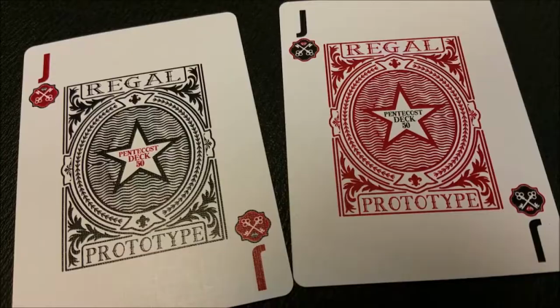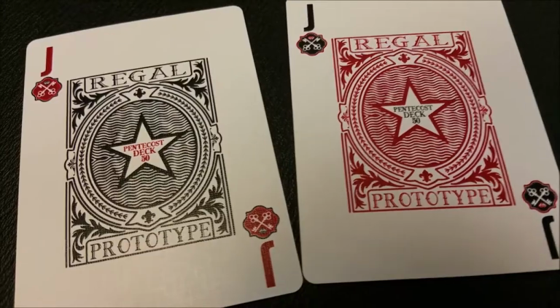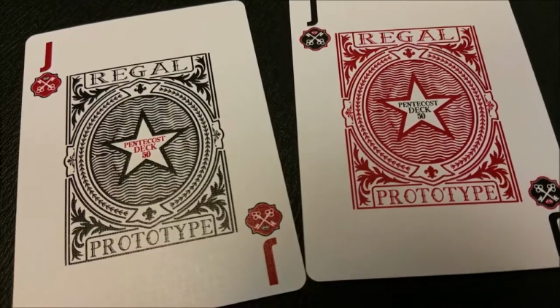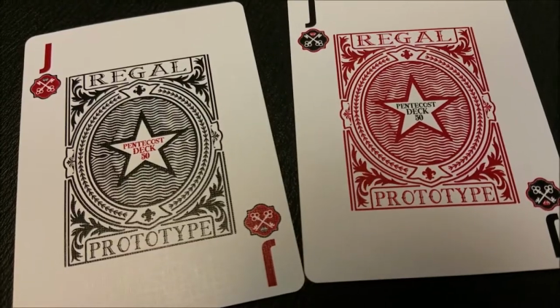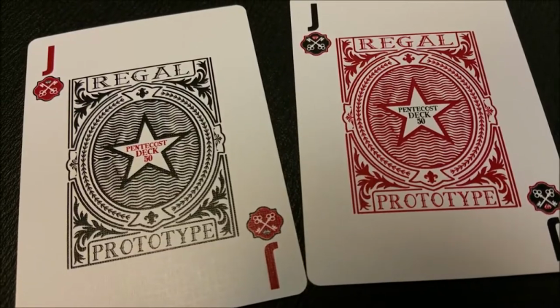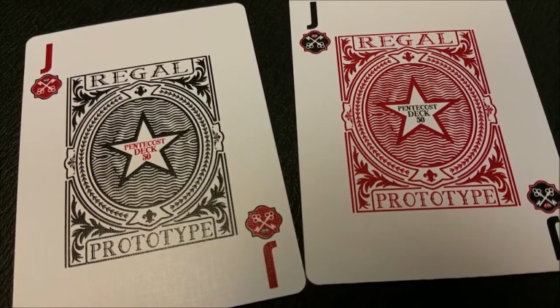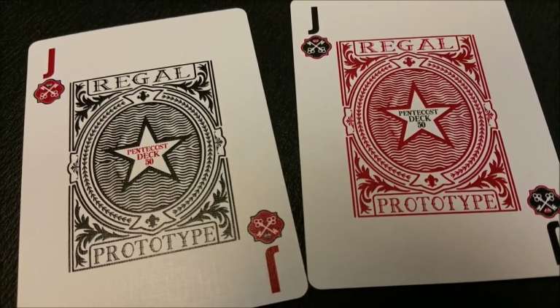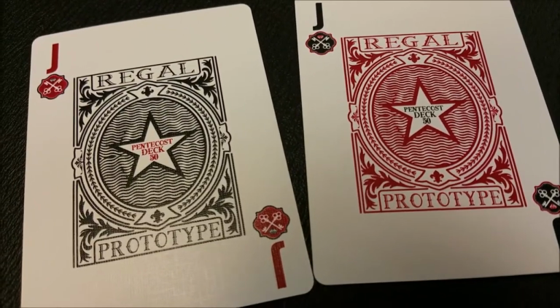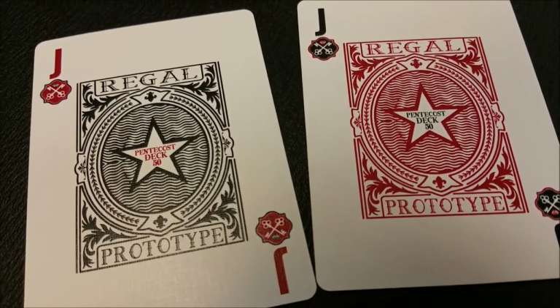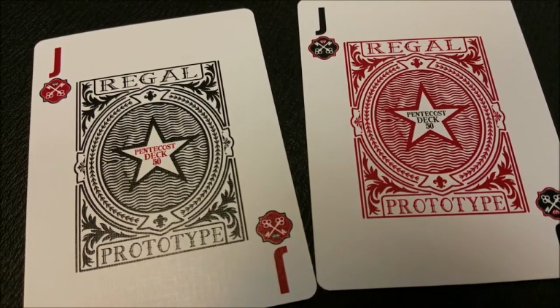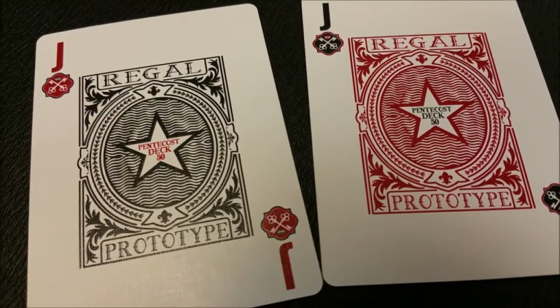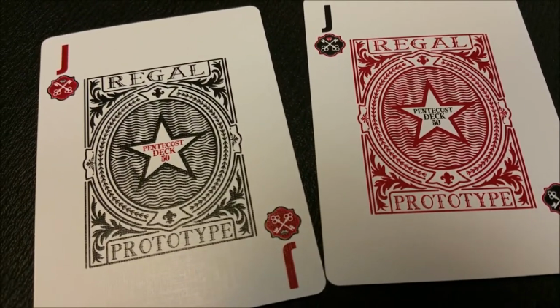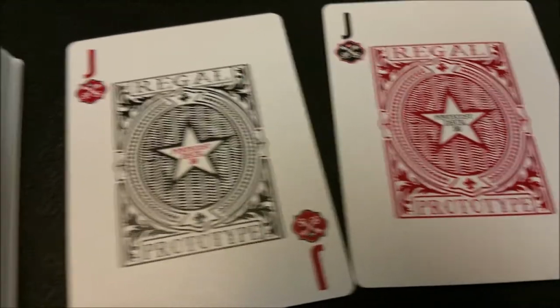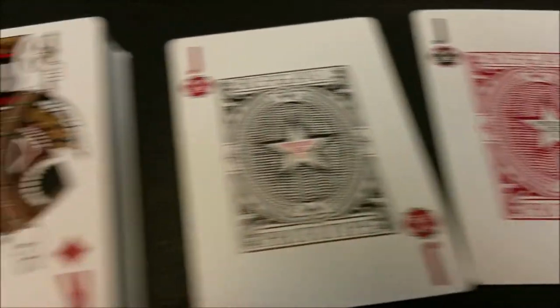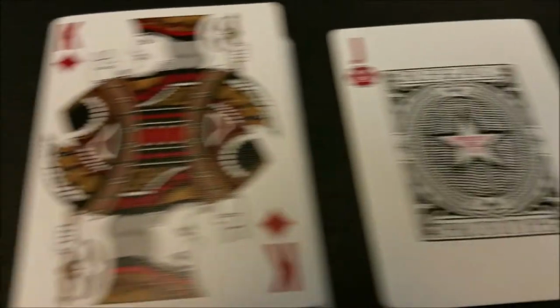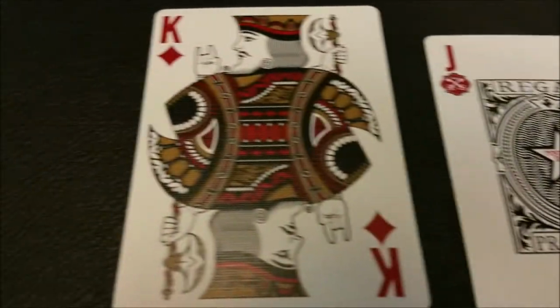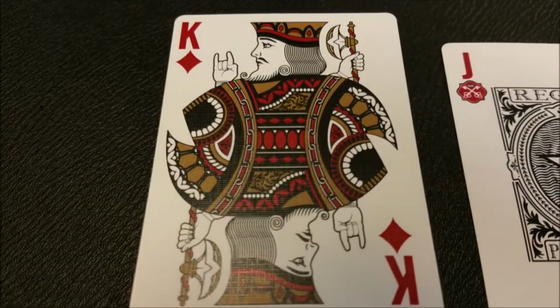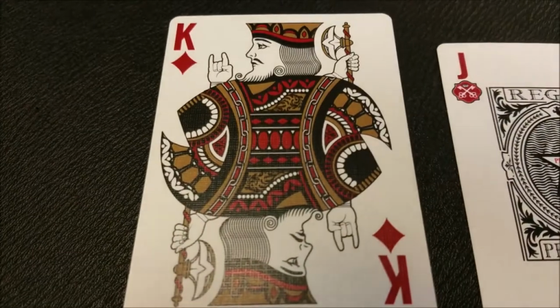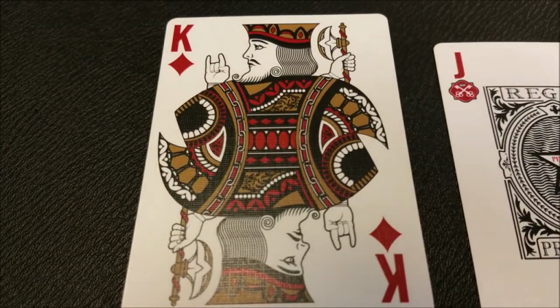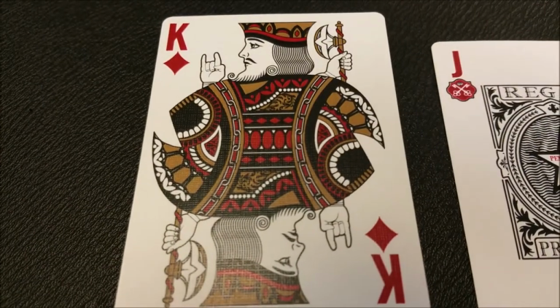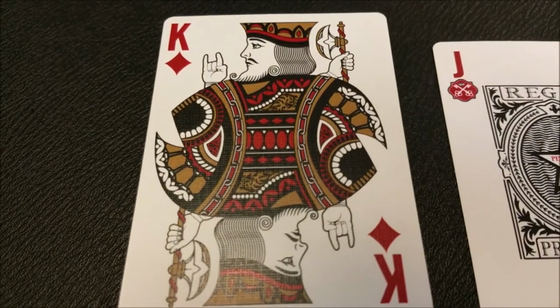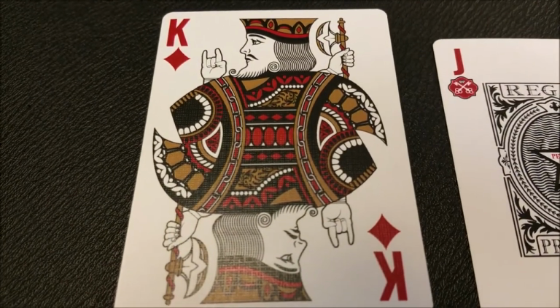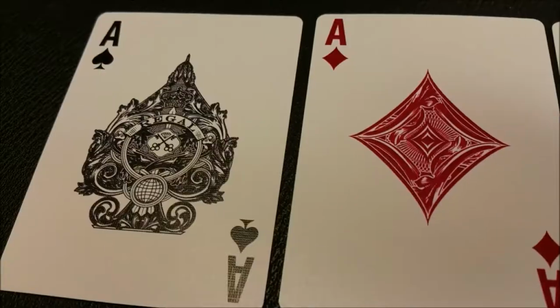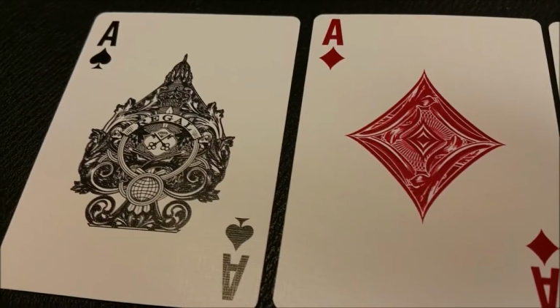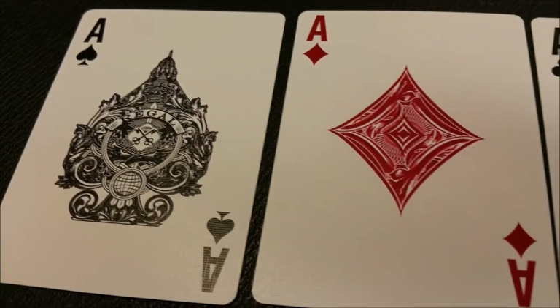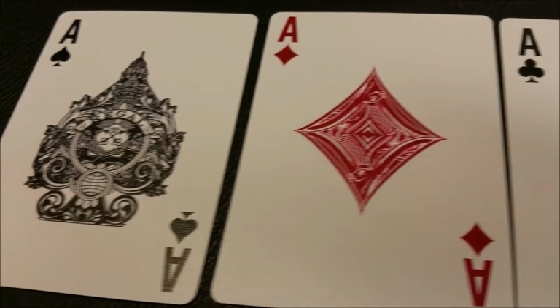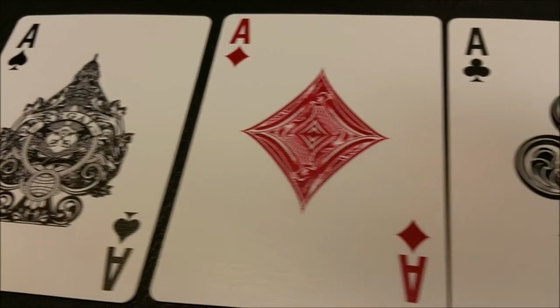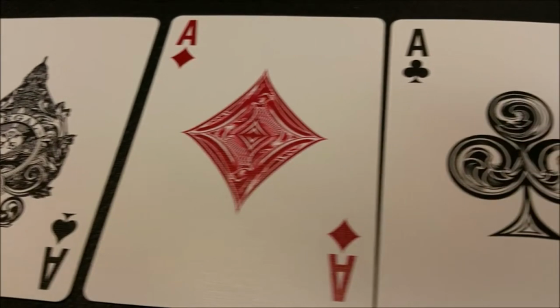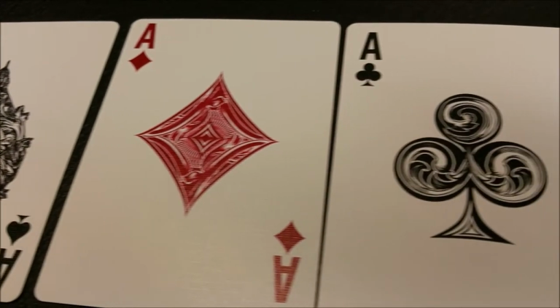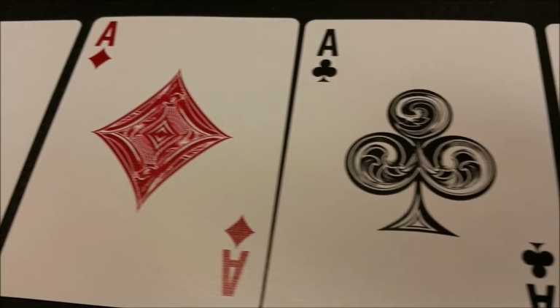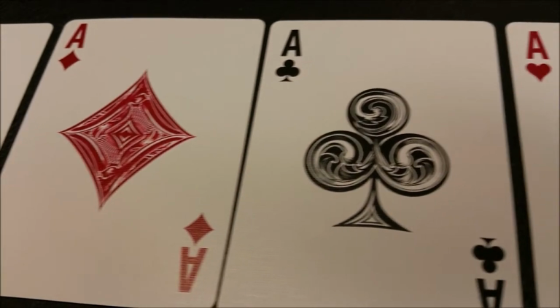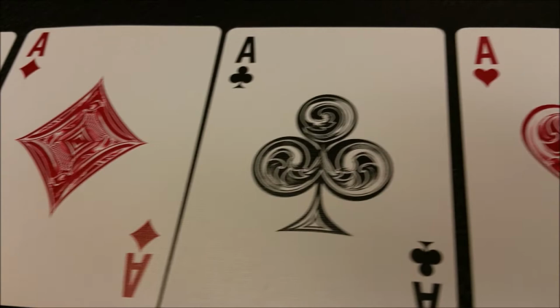Here's a close-up look at the two jokers for the red deck. And here are your four aces.